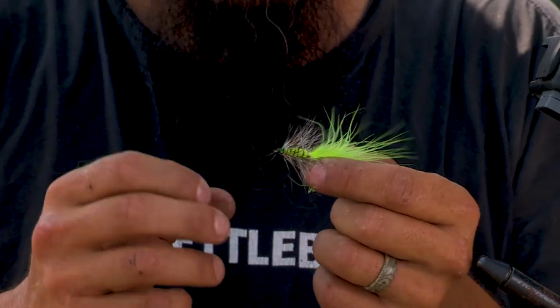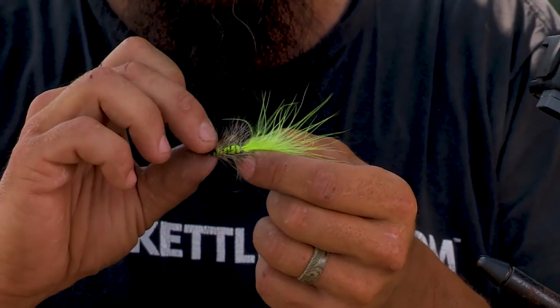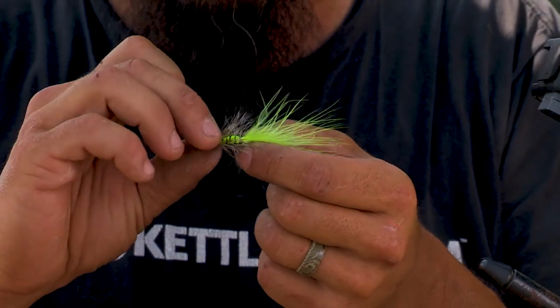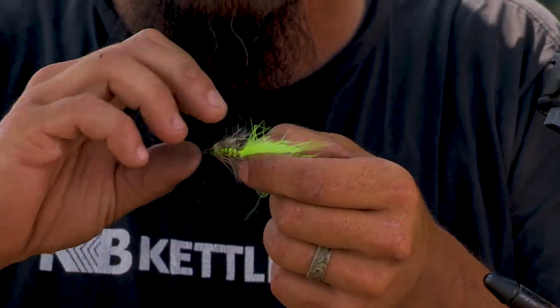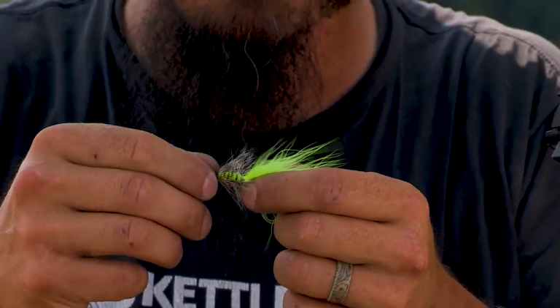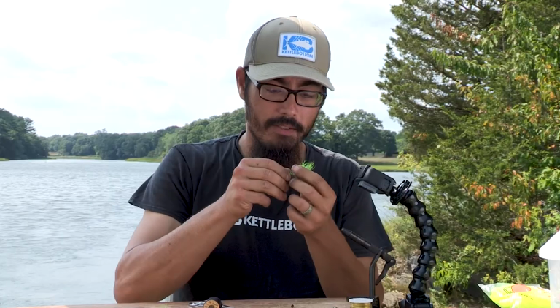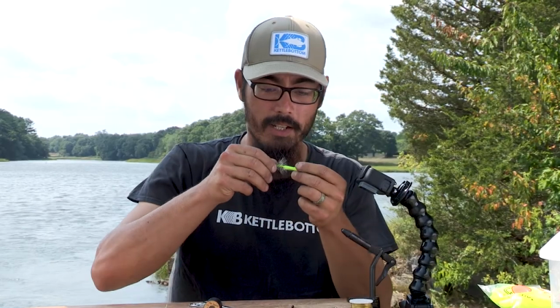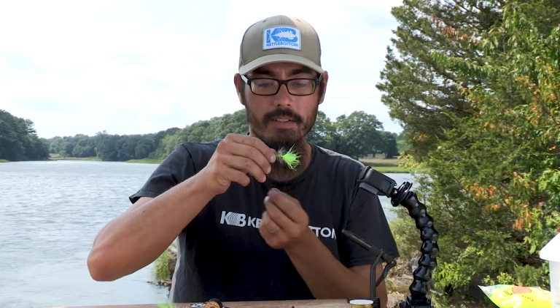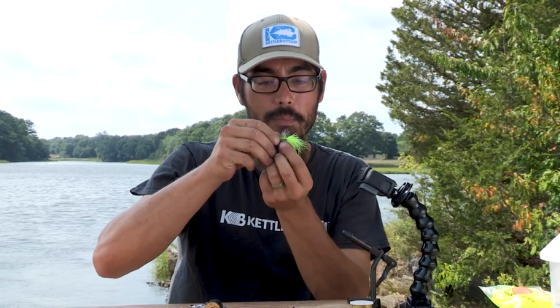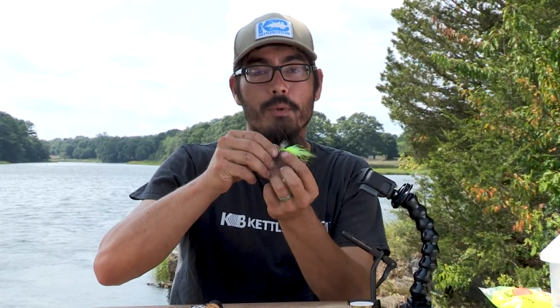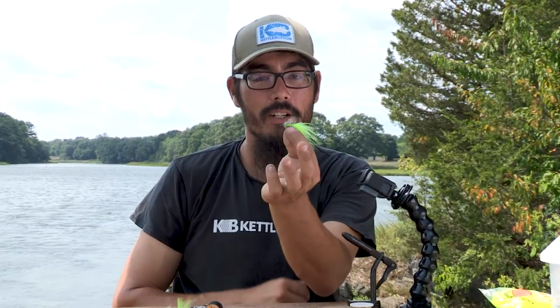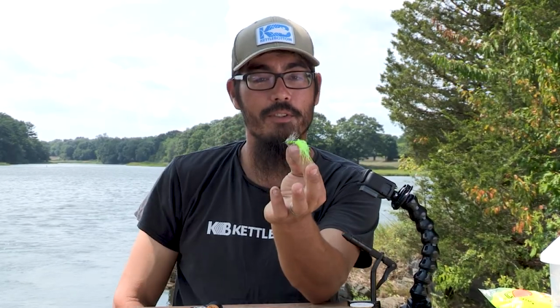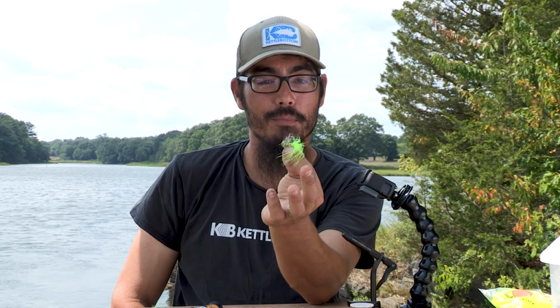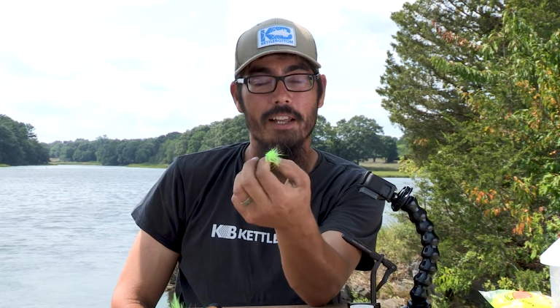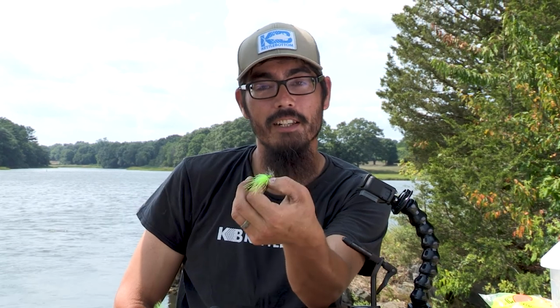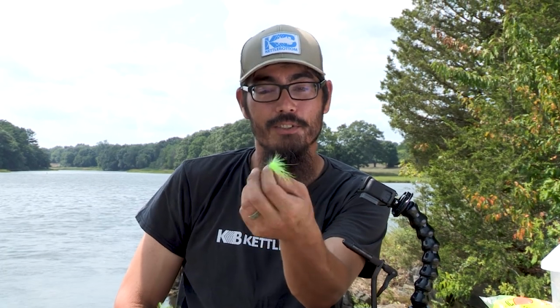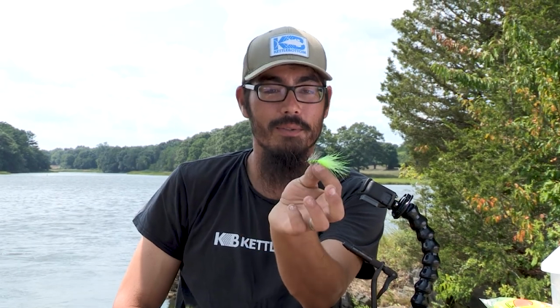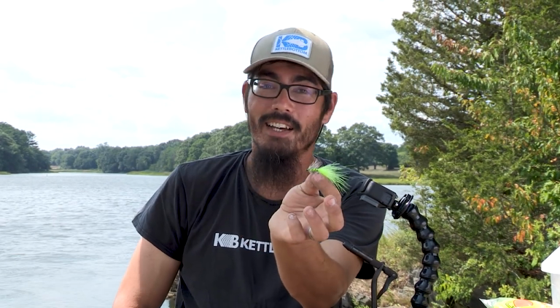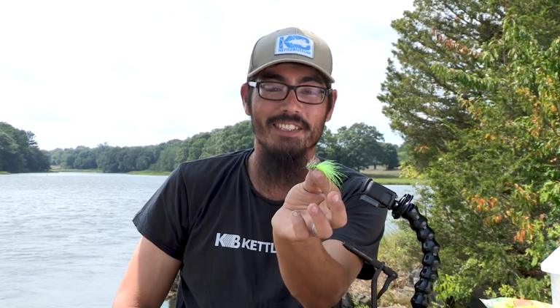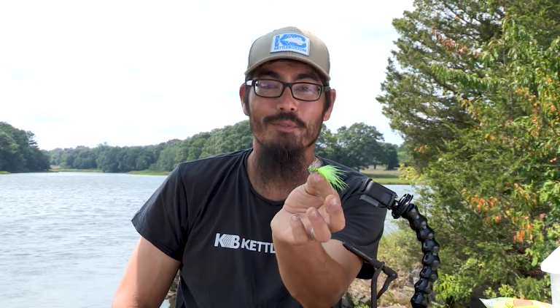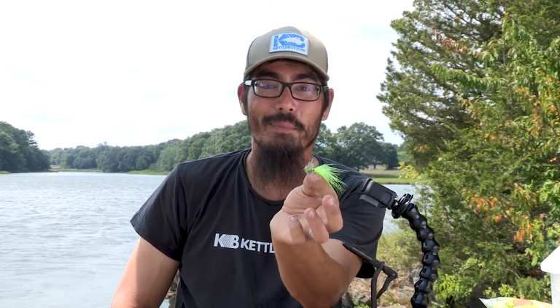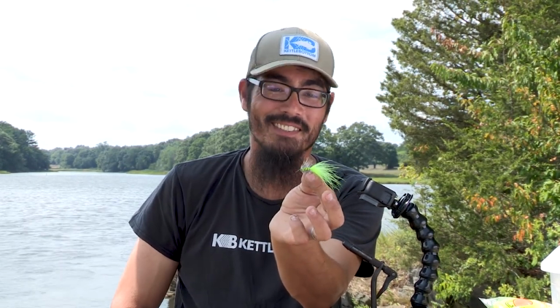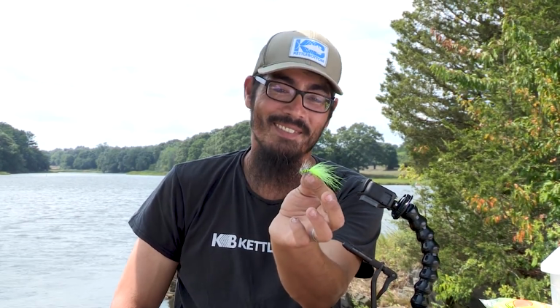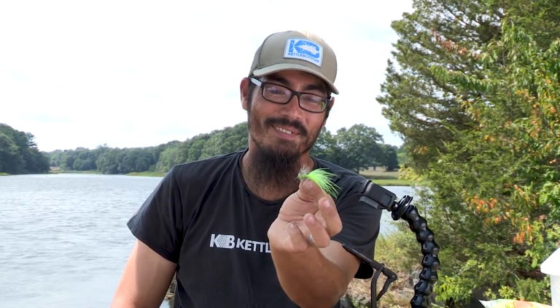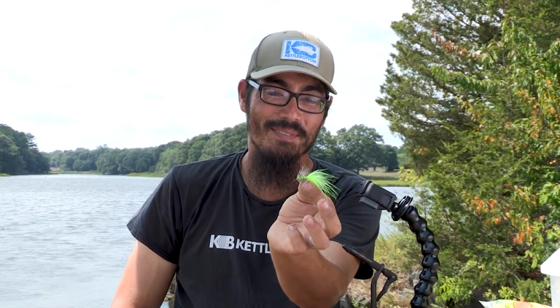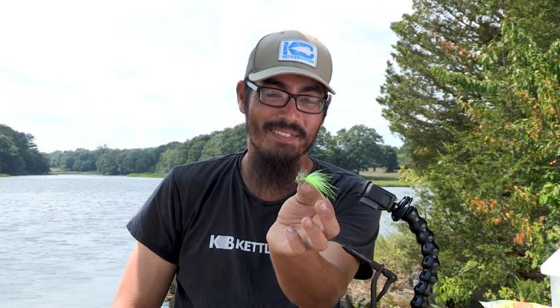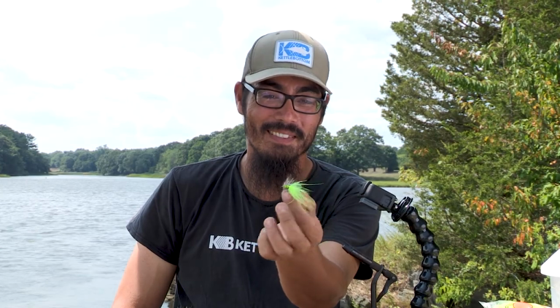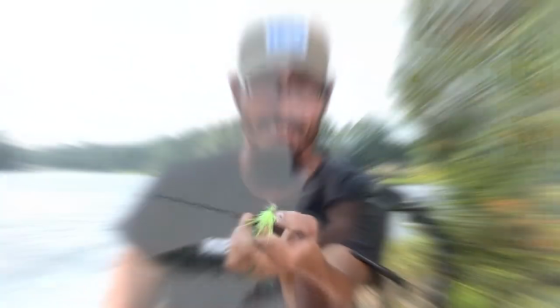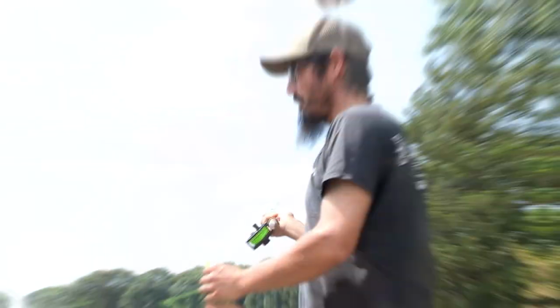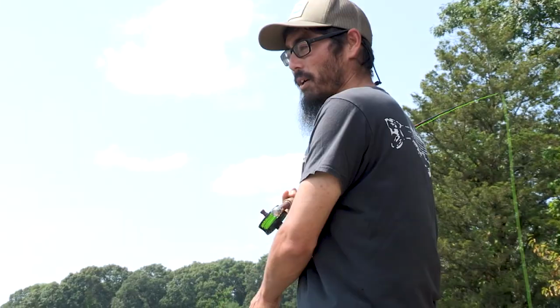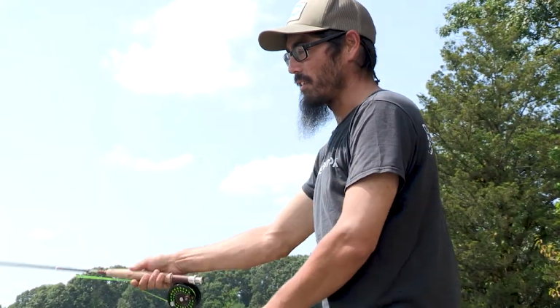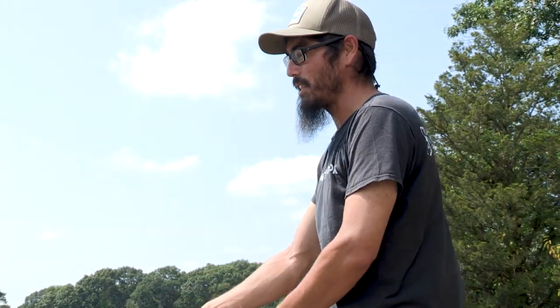So that's the finished product. This is essentially a basic woolly bugger, but I use really bright flashy colors to try to get a lot of attention and hopefully a lot of bites. So I've got this little woolly bugger I made — let's see if it works on these little fishies.